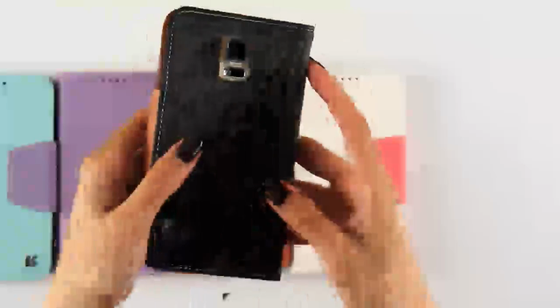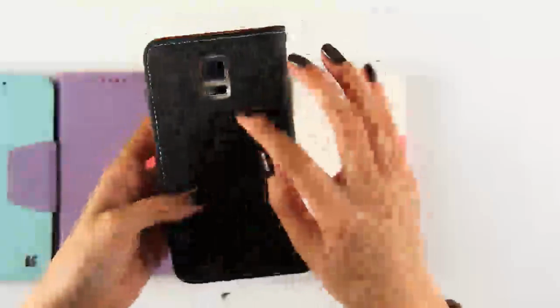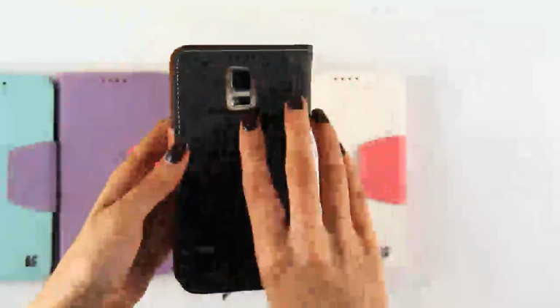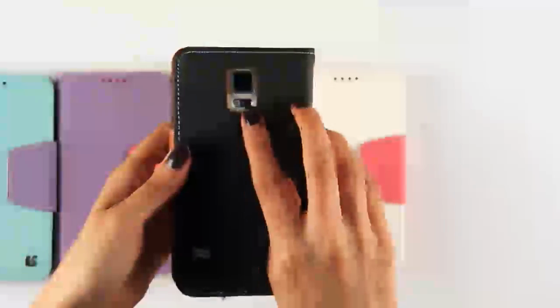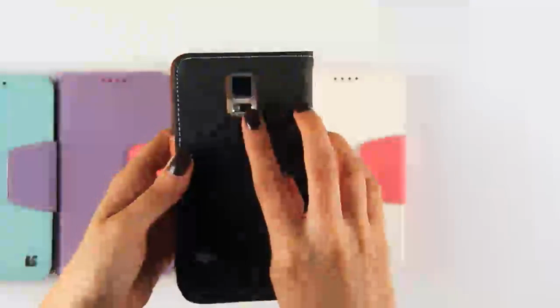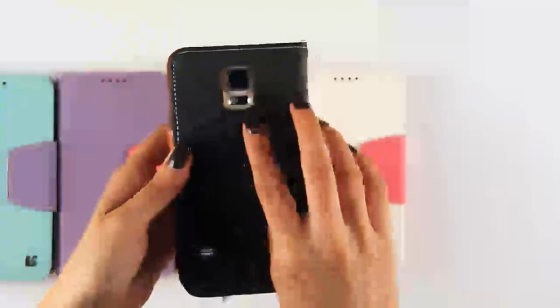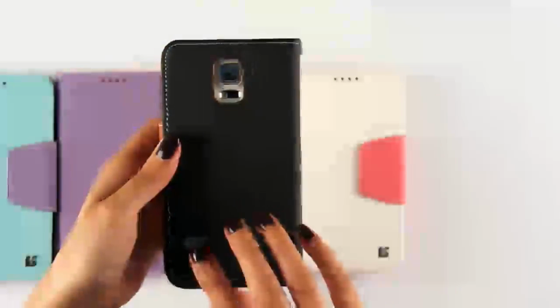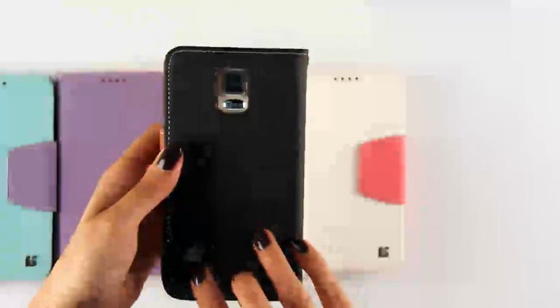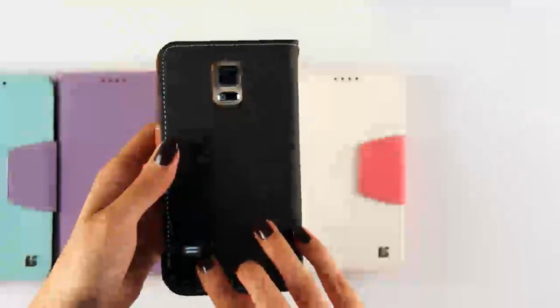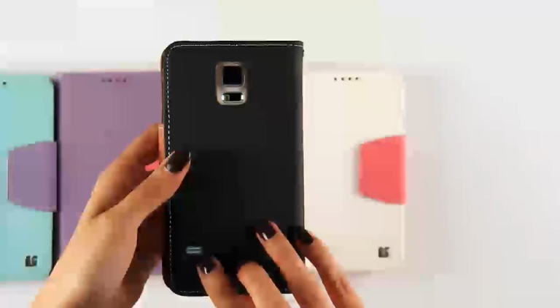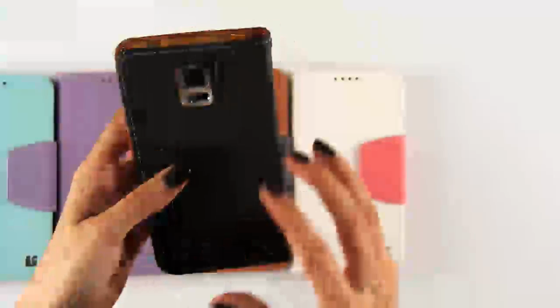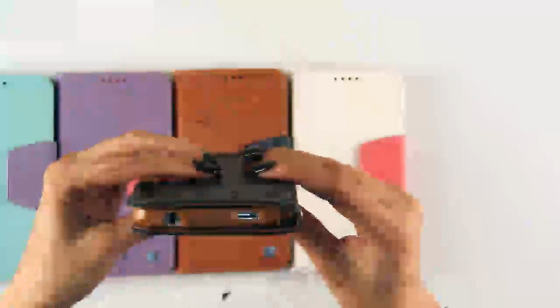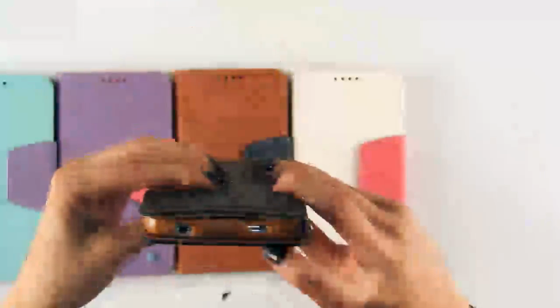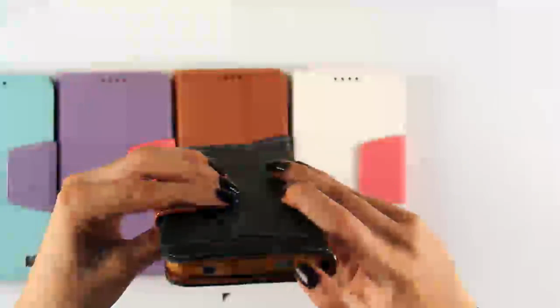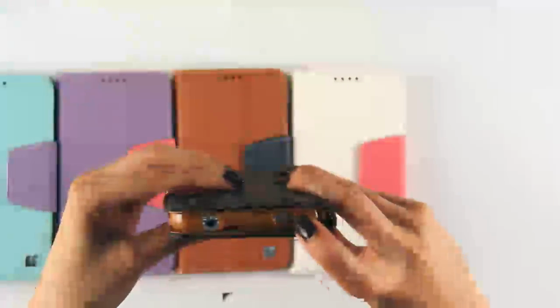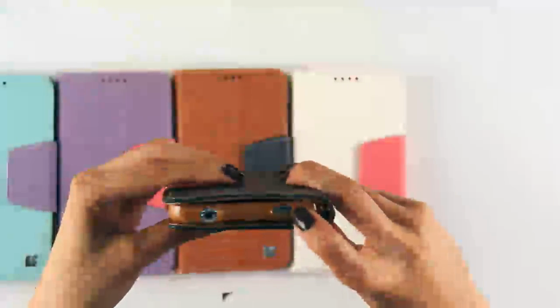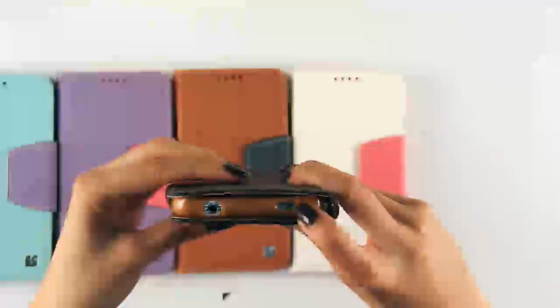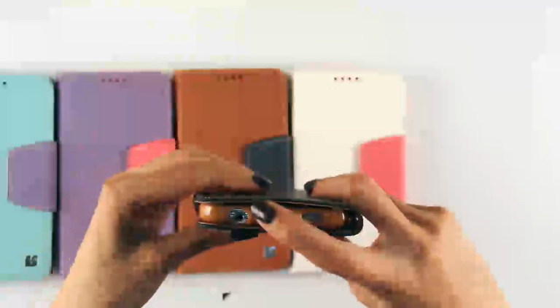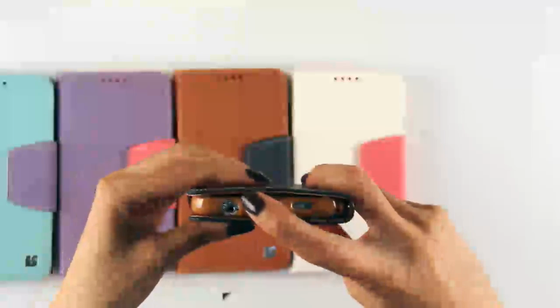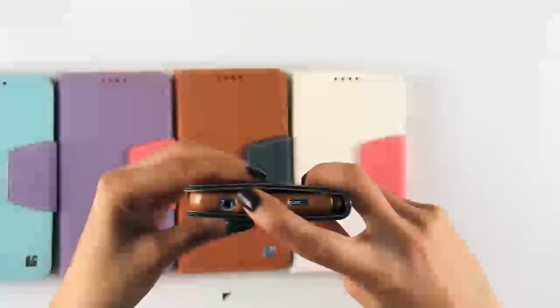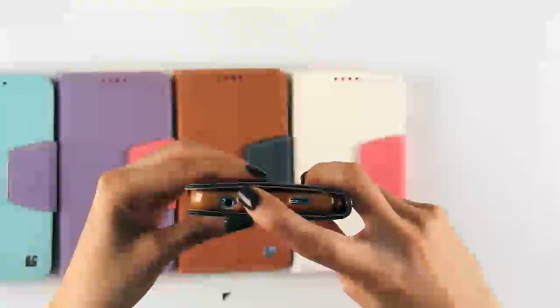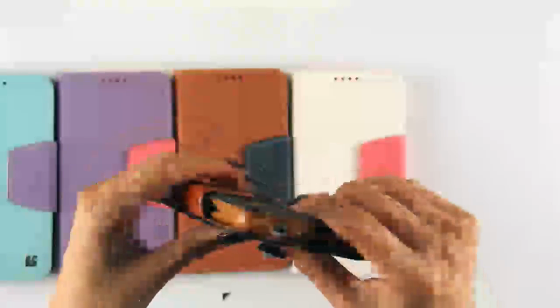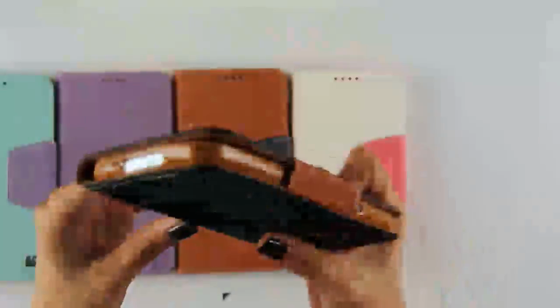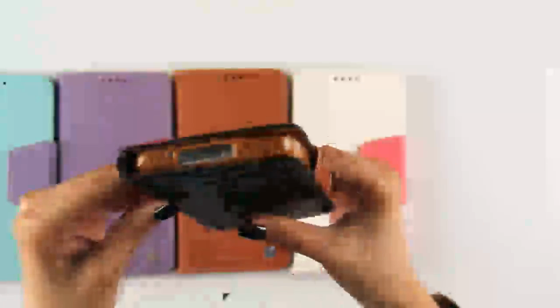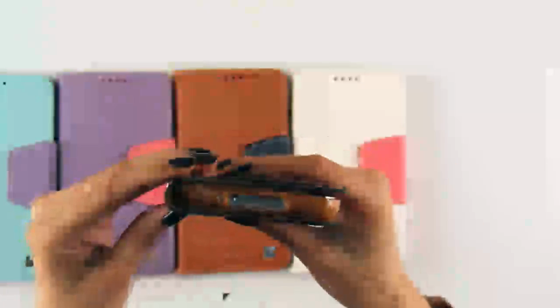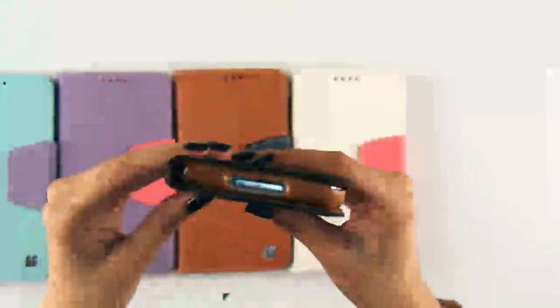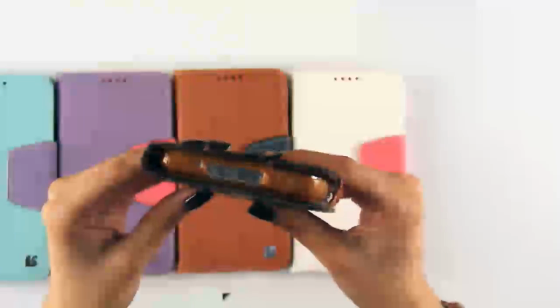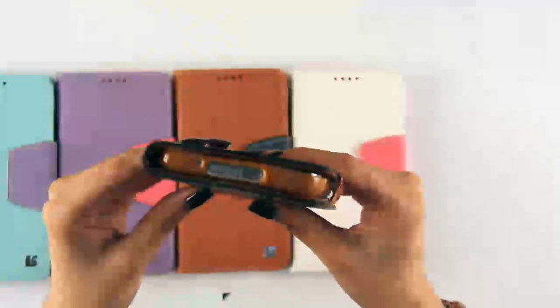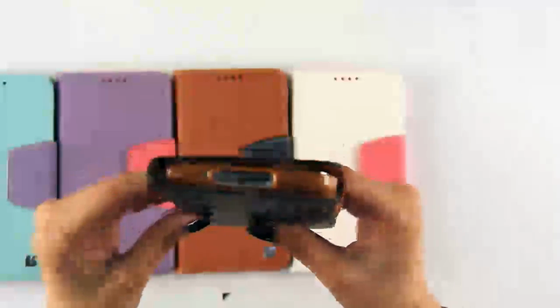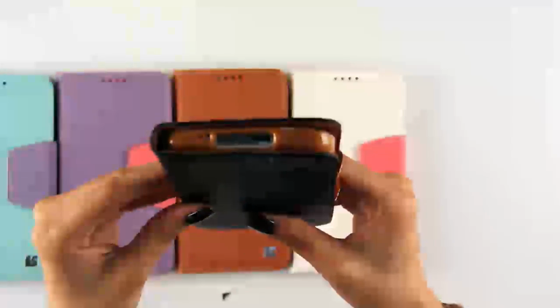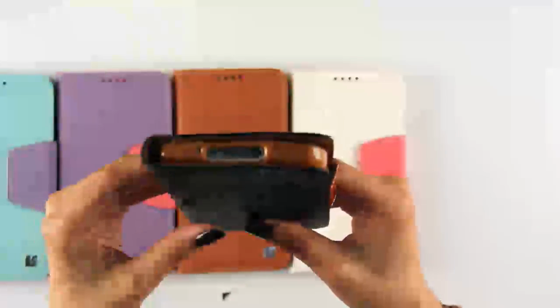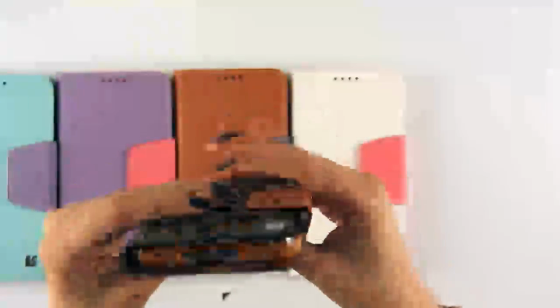Also the cutouts for the camera, the speaker, the infrared headphone jack, and the charging port are all still accessible.